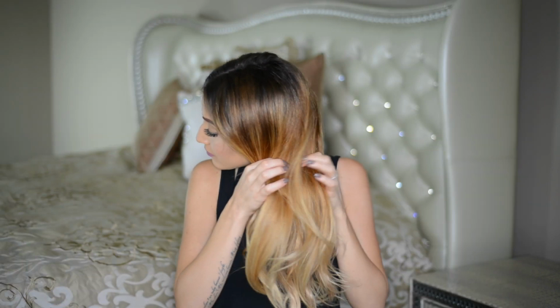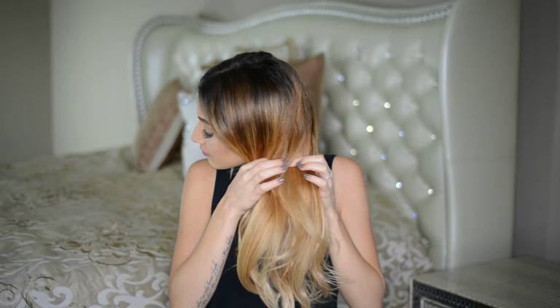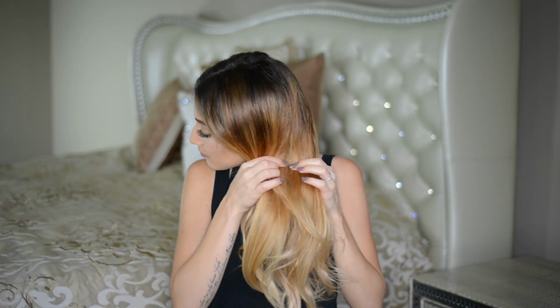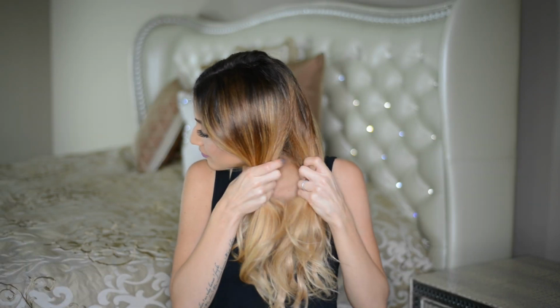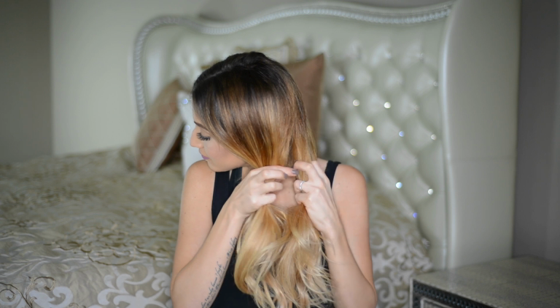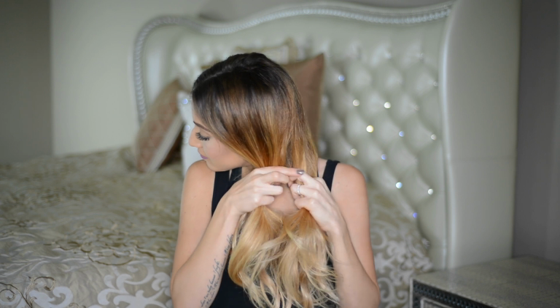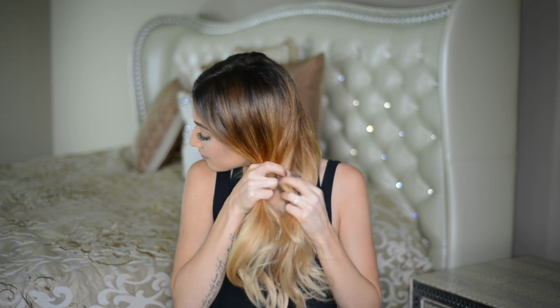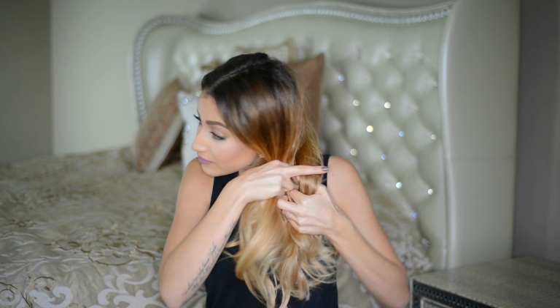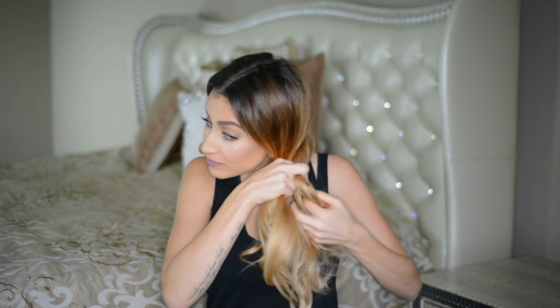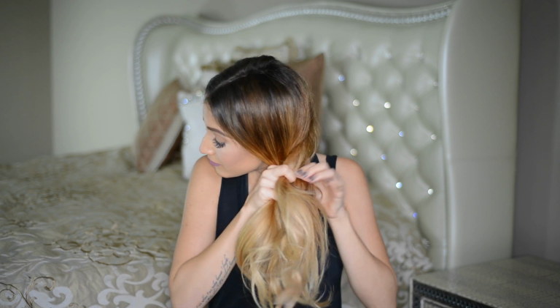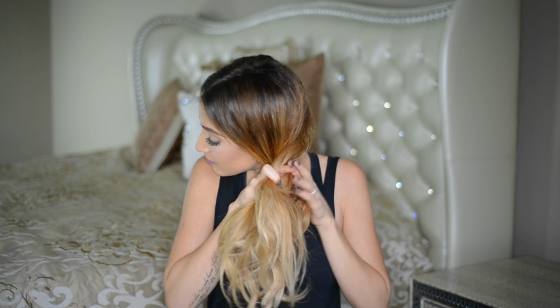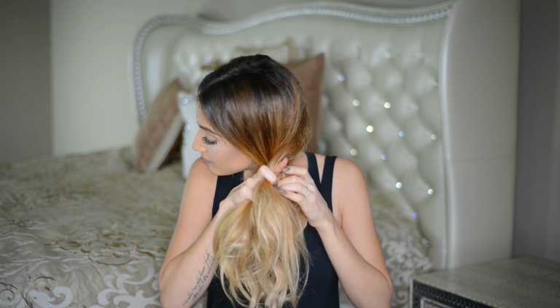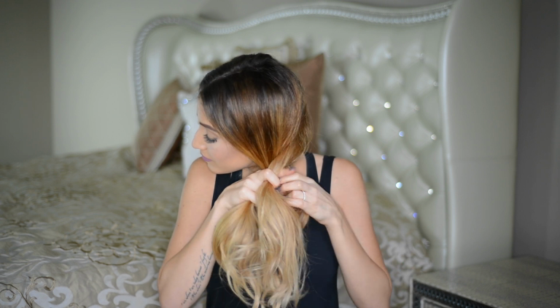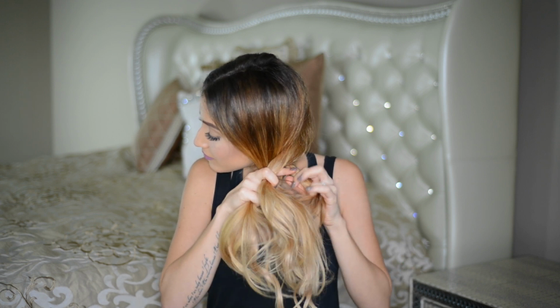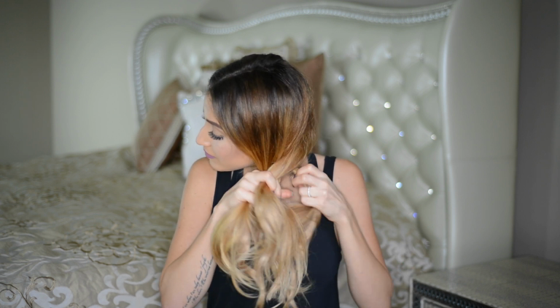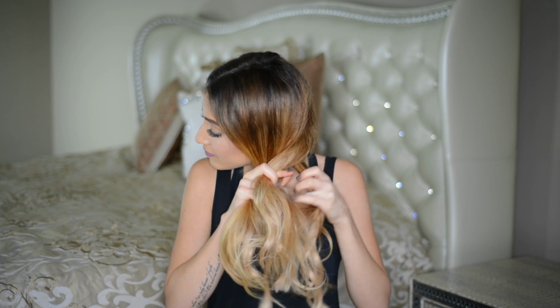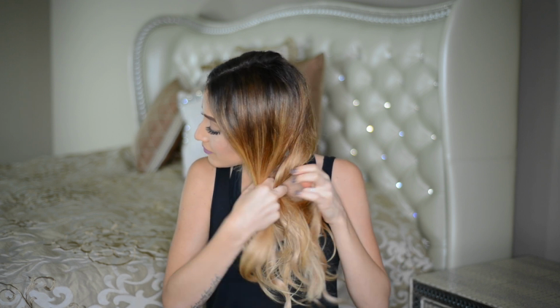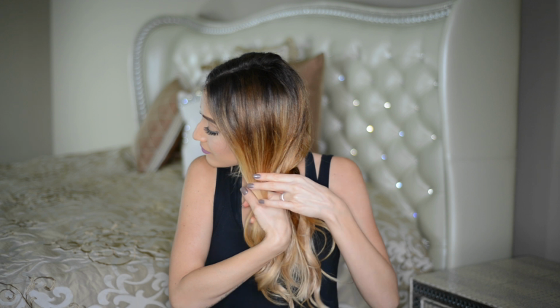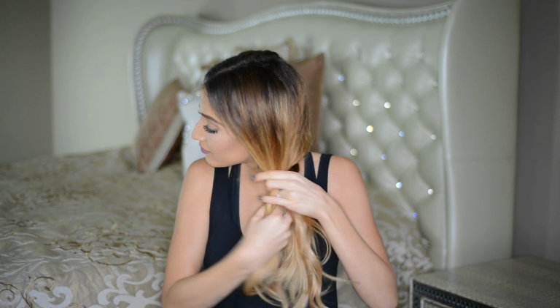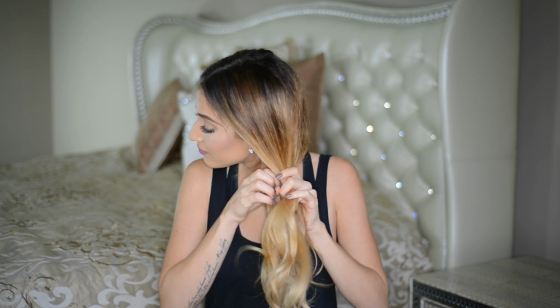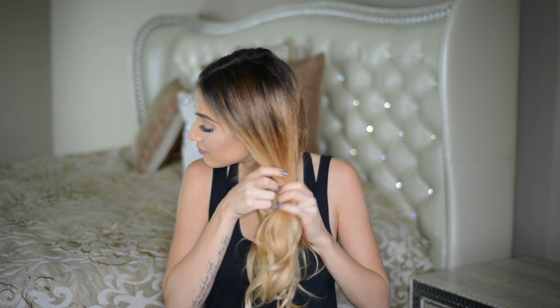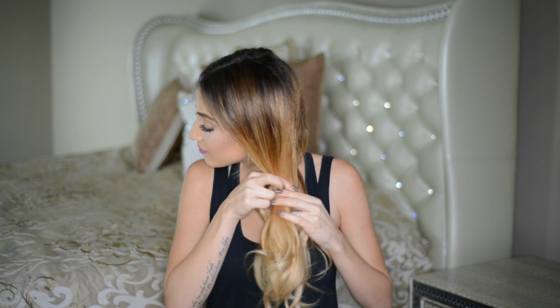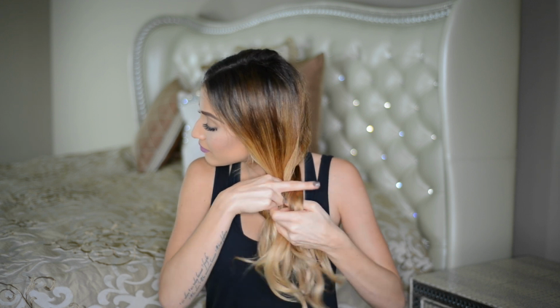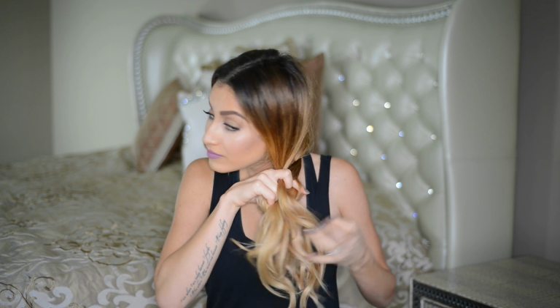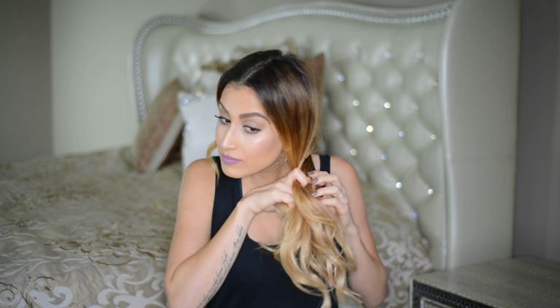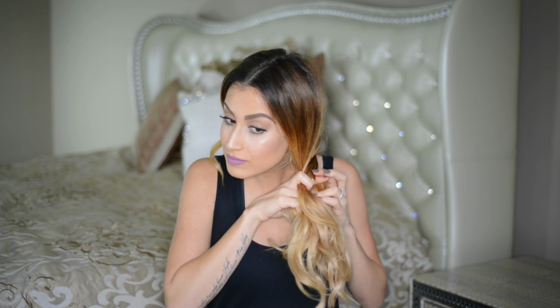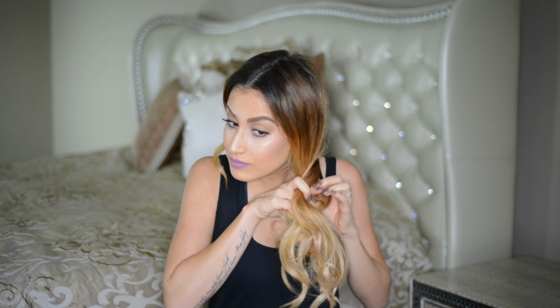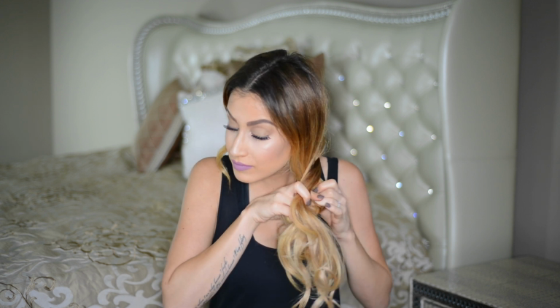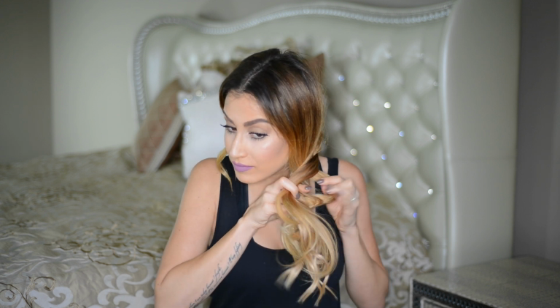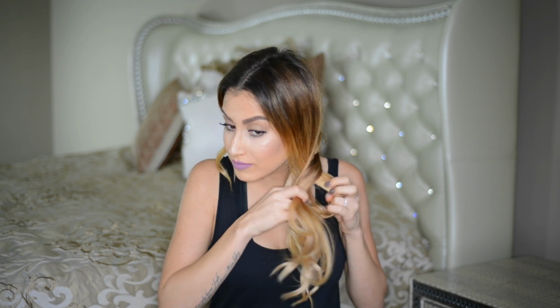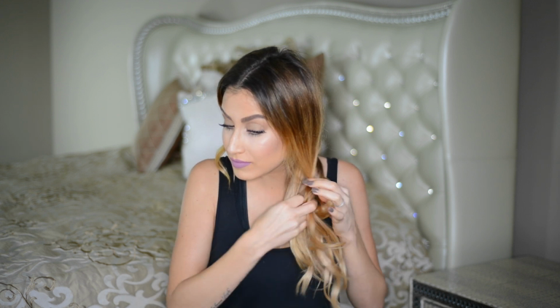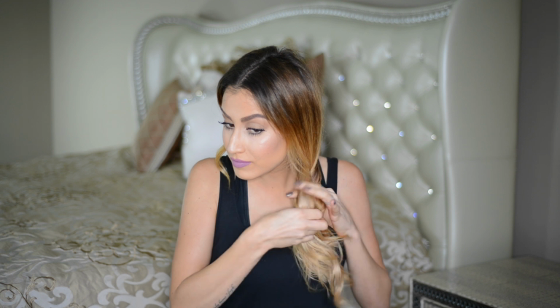I did show you guys this lifesaver in my bro girl hair hack video, but I thought it's worth mentioning in this video again because it's a quick and easy hair fix that takes less than a minute, and it also works better when your hair is more on the dirty side.